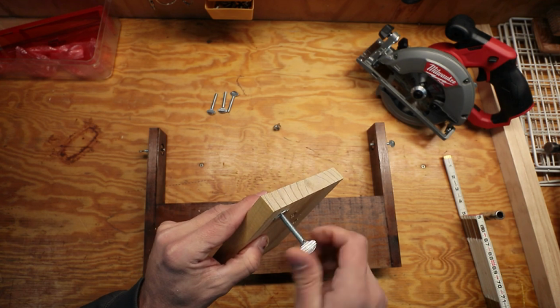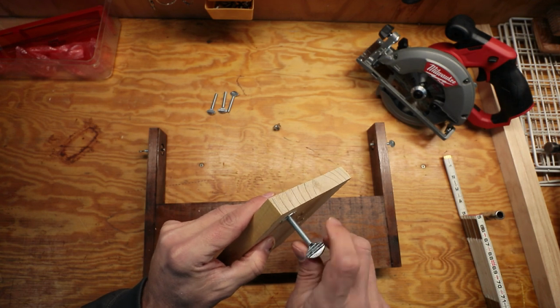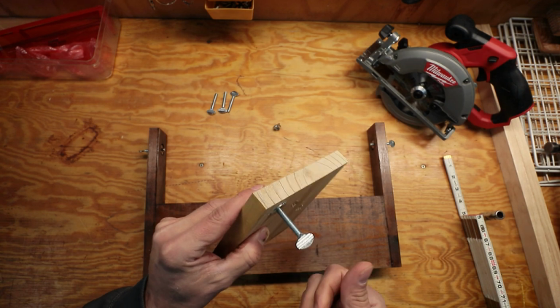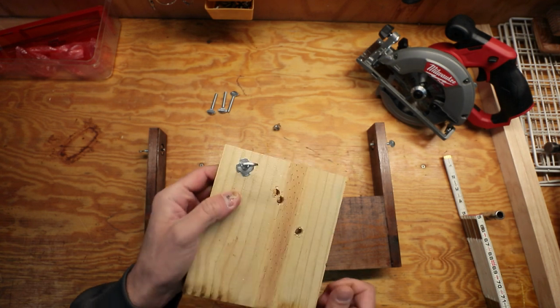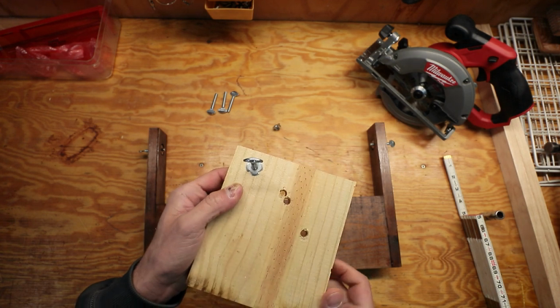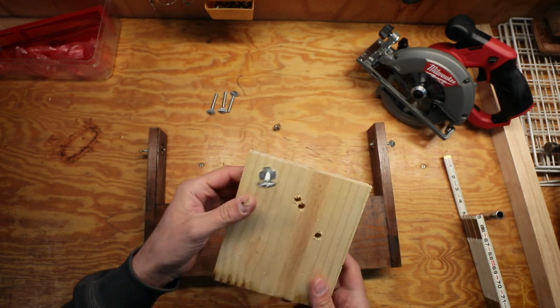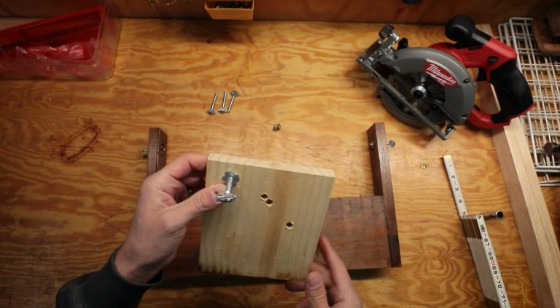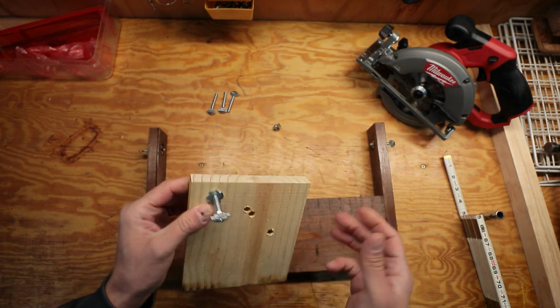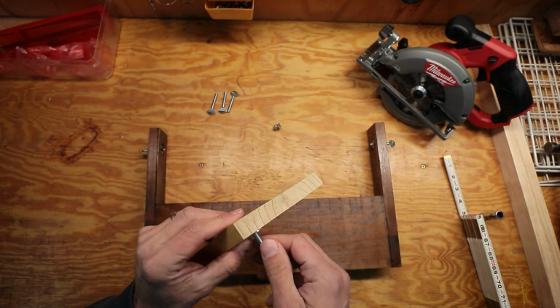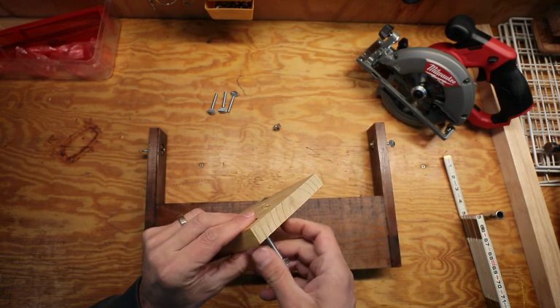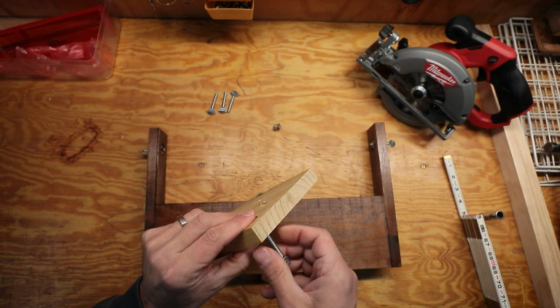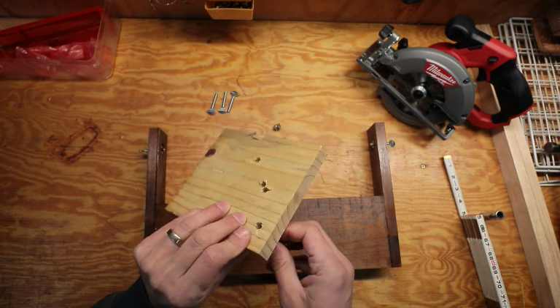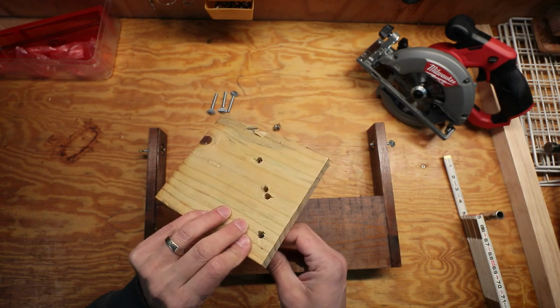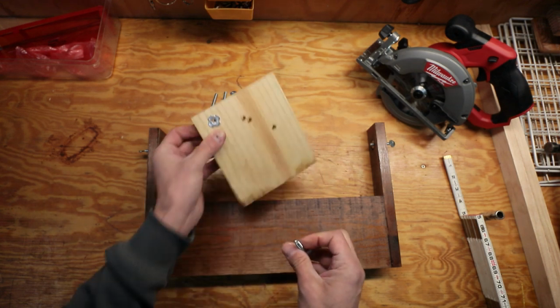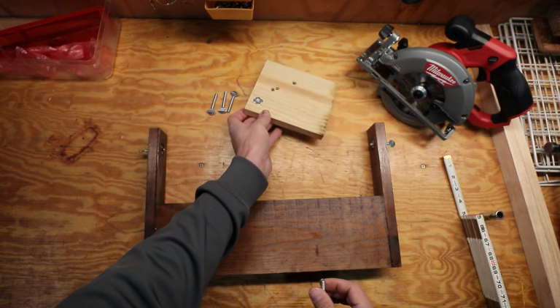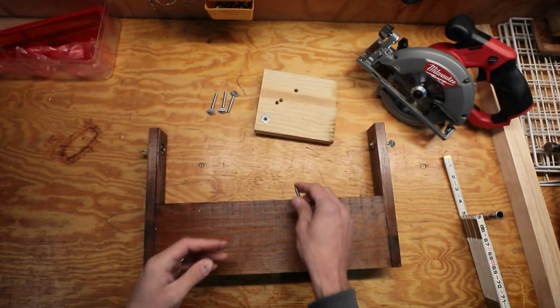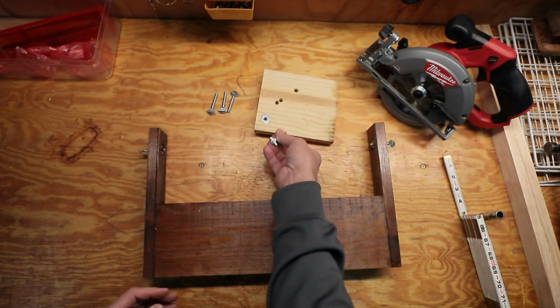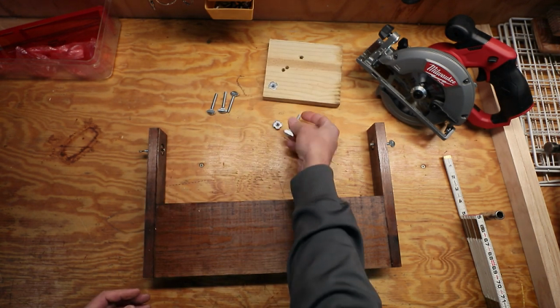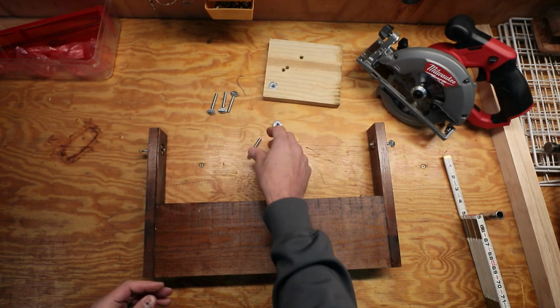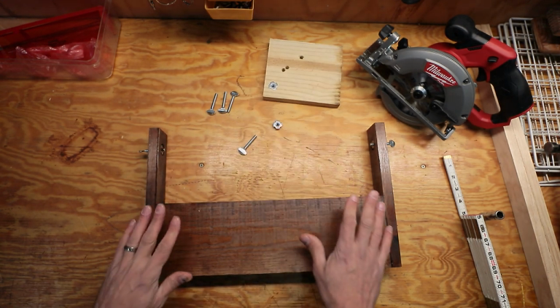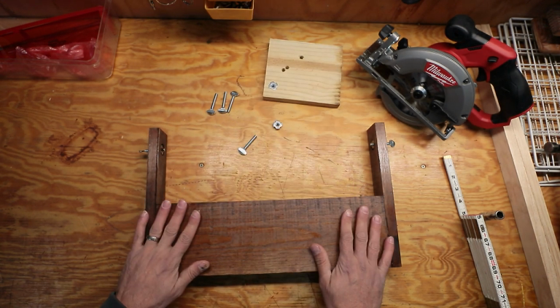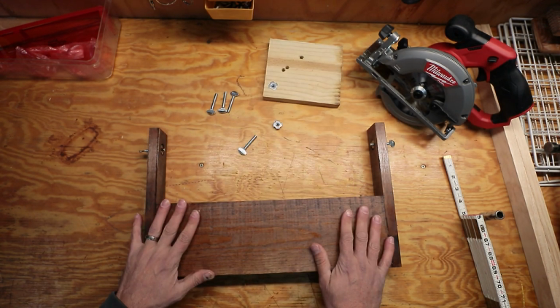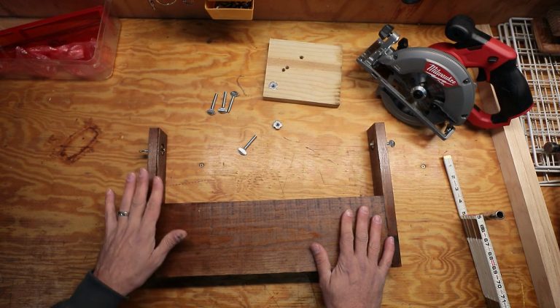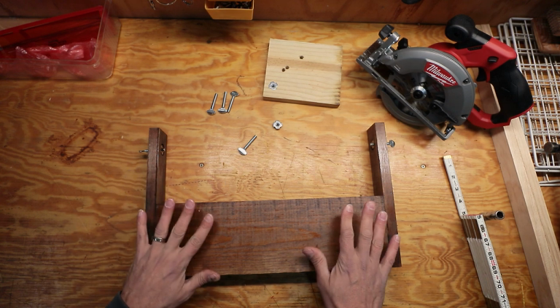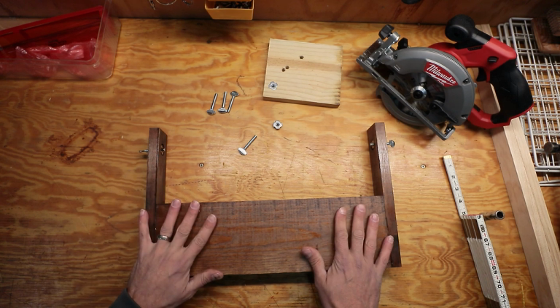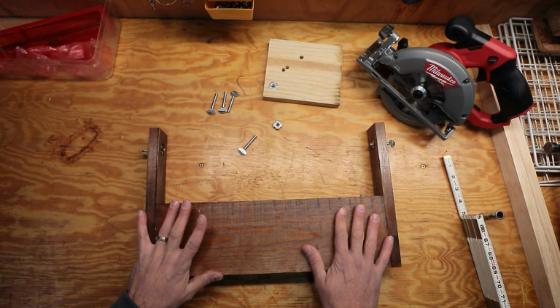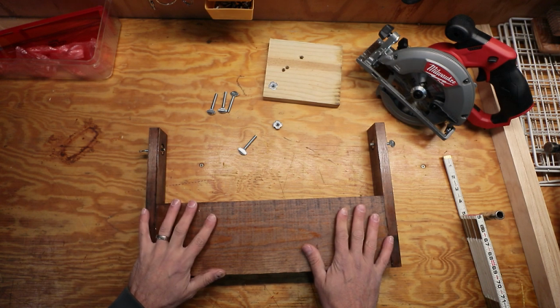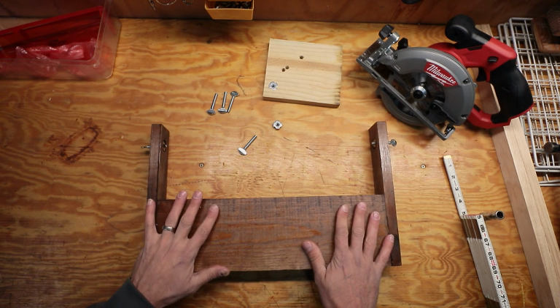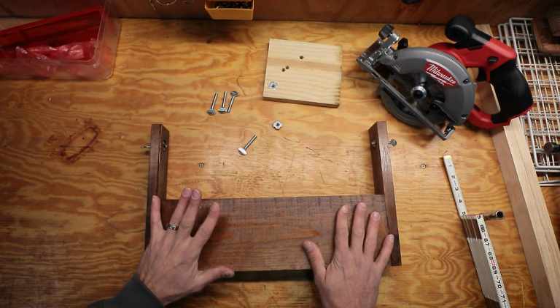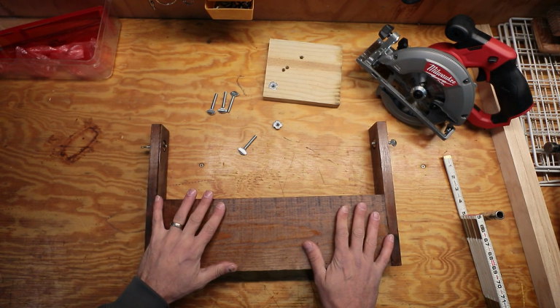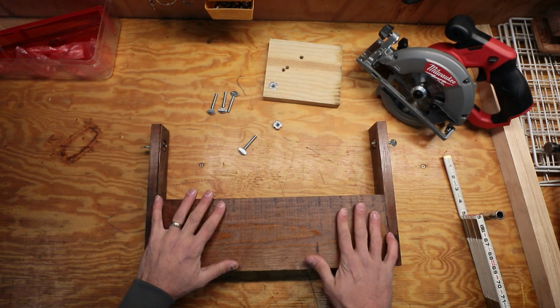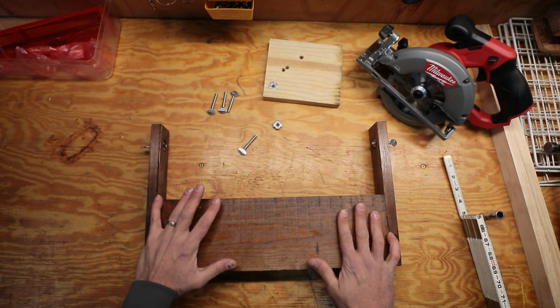These little thumb screw pieces are pretty cool. You basically drill a hole in wood the same size as the stubby insert, press it in and whack it with a hammer, then these quarter-20 thumb screws screw right into it. You can use them for all kinds of projects. I built three of these — one for each of my hives — and we'll head out back and get them installed.